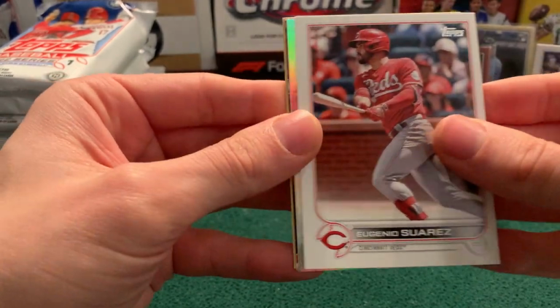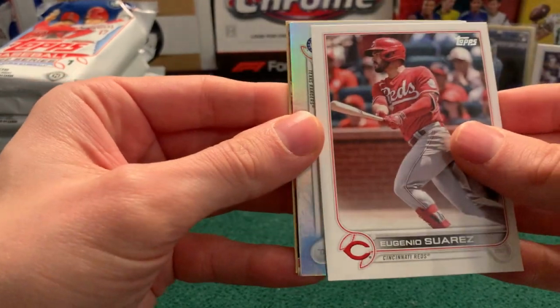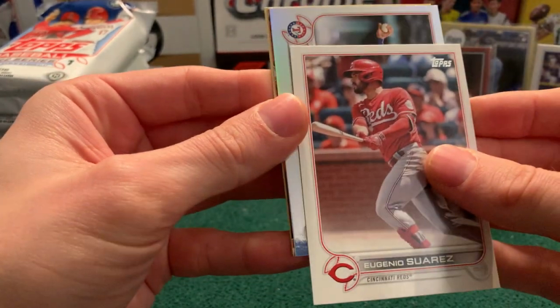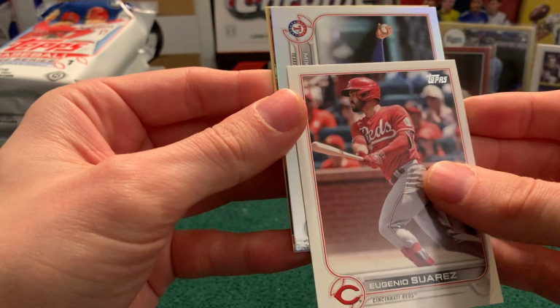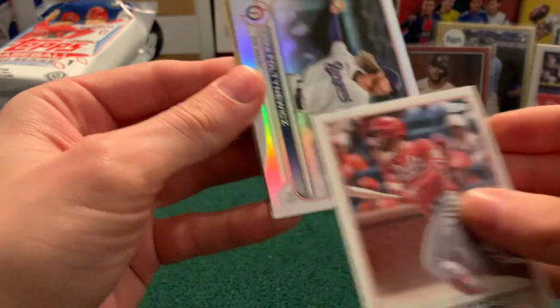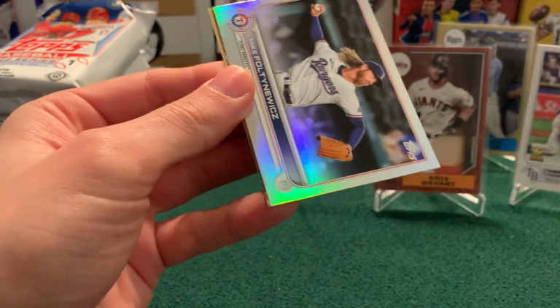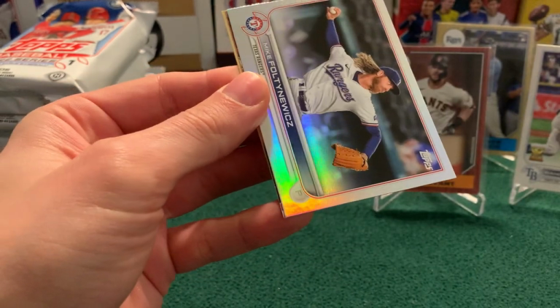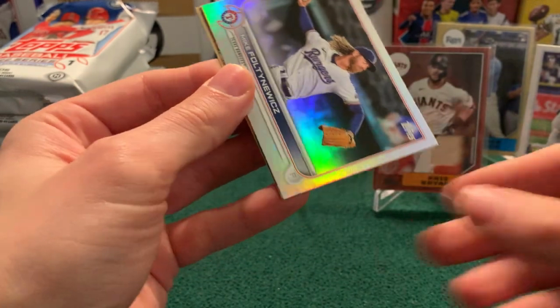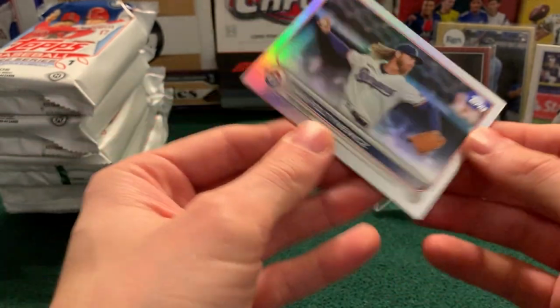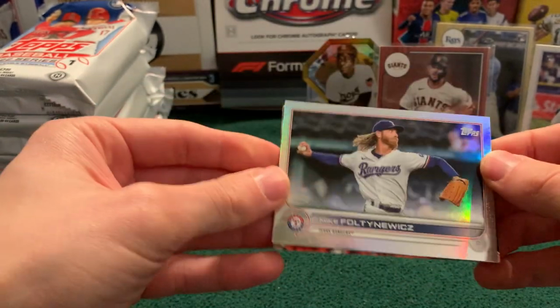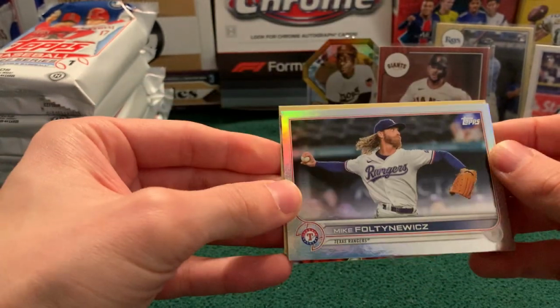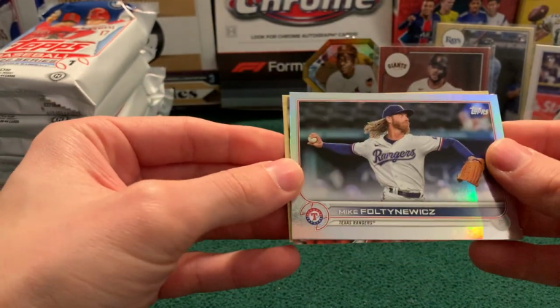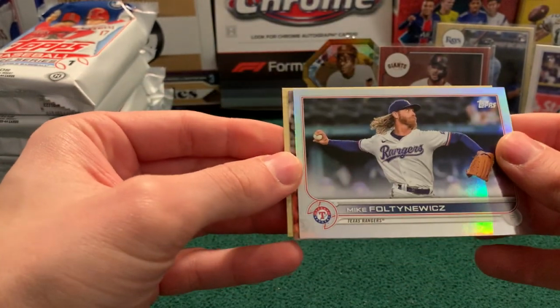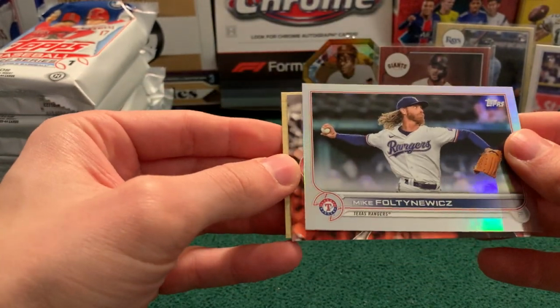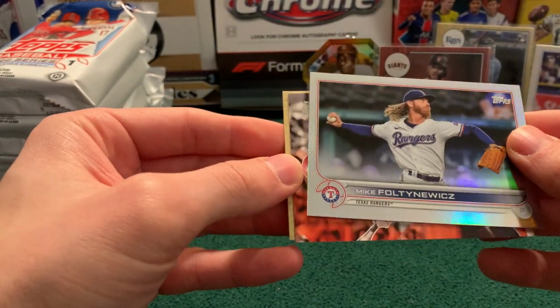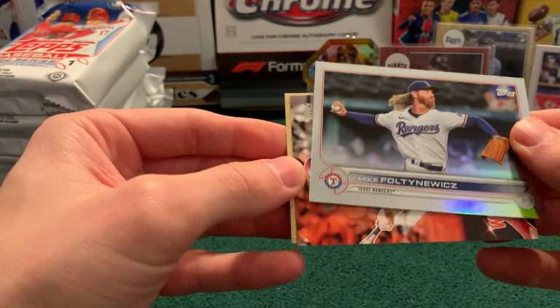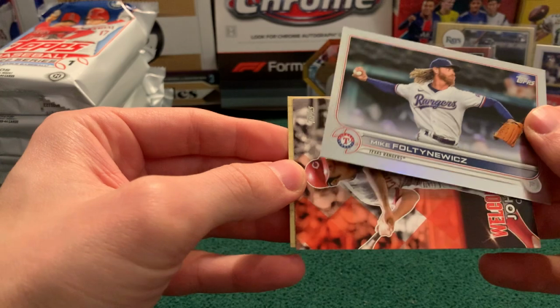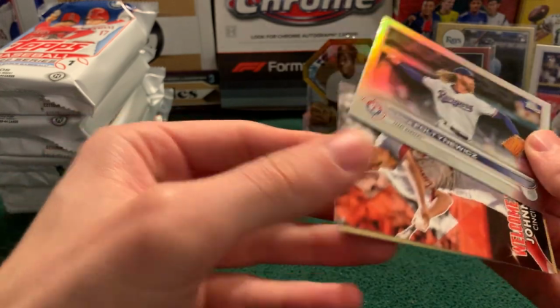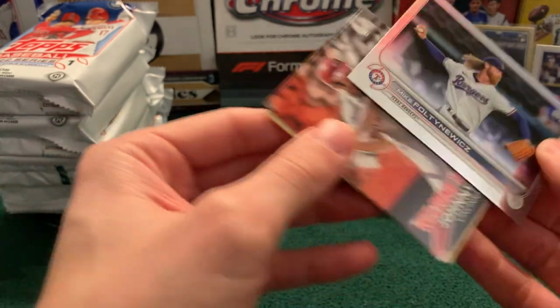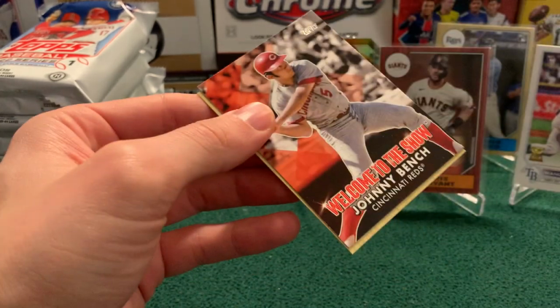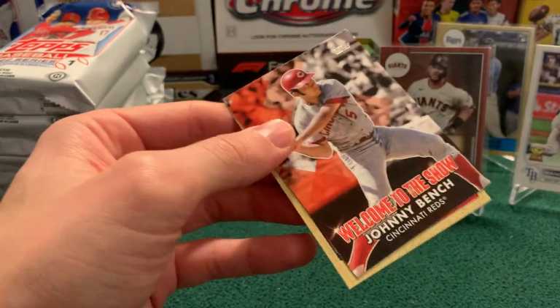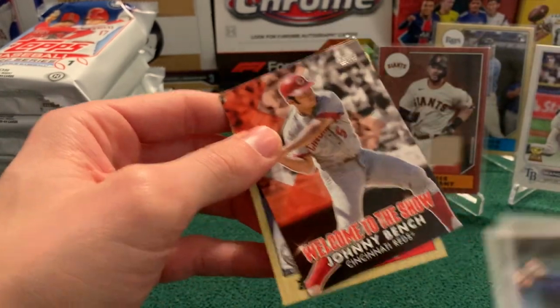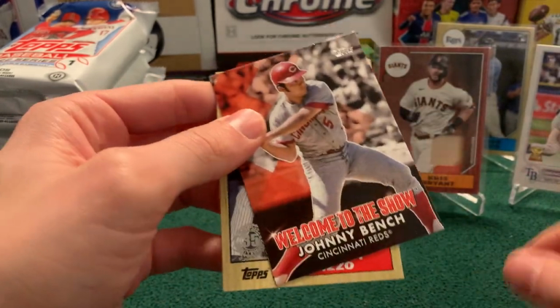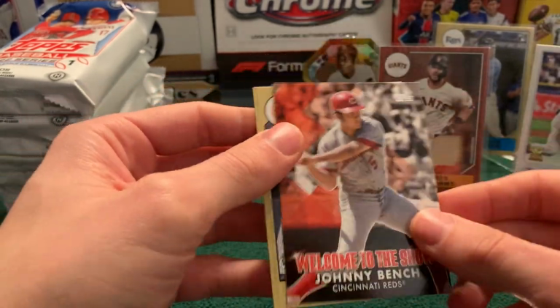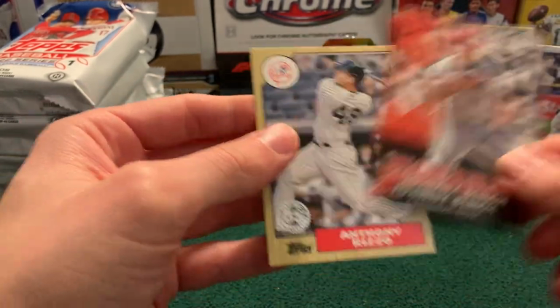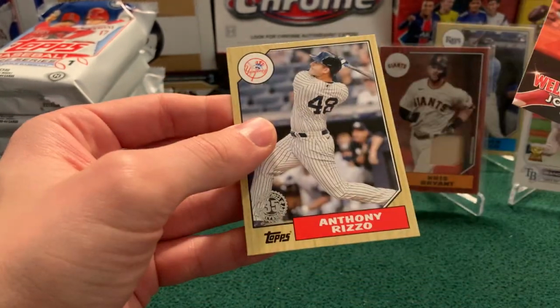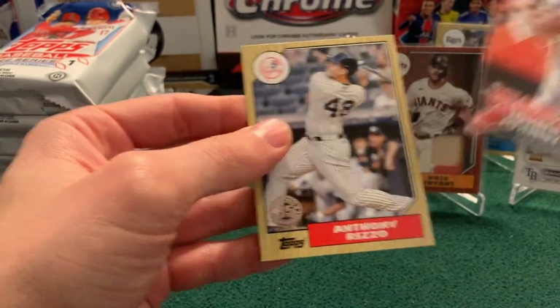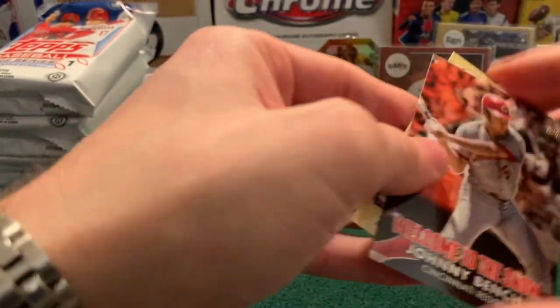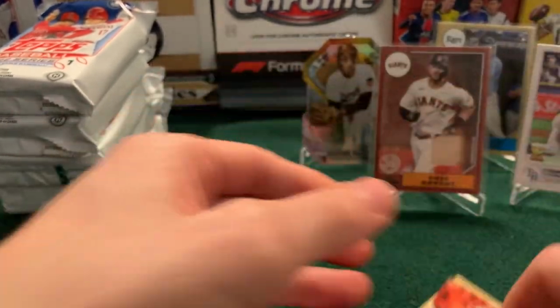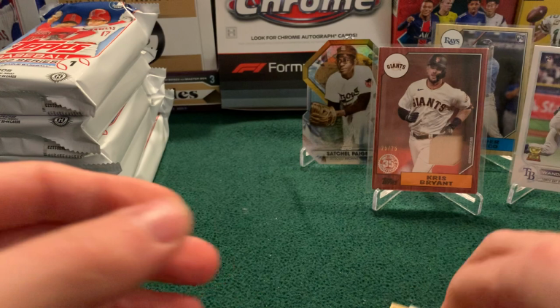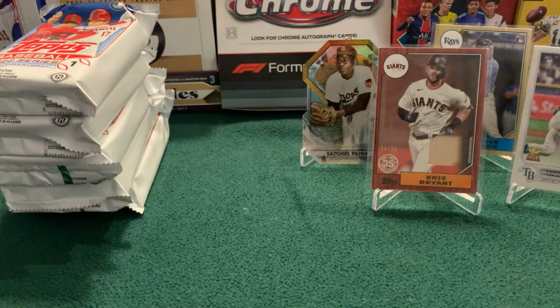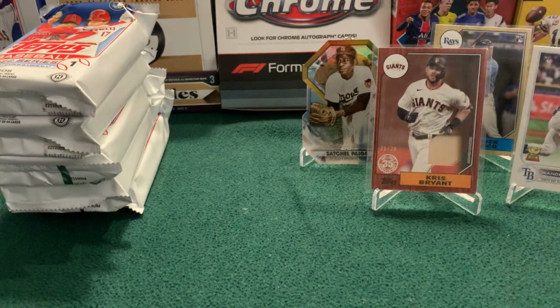Now to our hits section. We have a rainbow foil, and a Welcome to the Show — Johnny Bench. And Anthony Rizzo on the 1987 parallel.